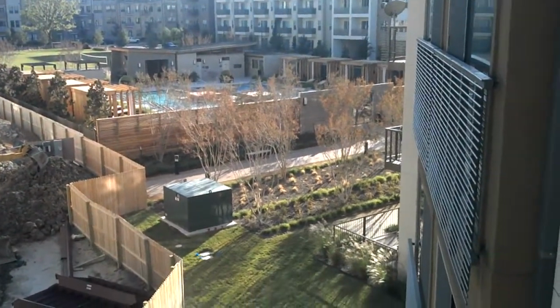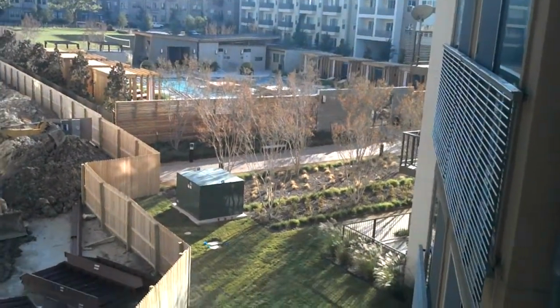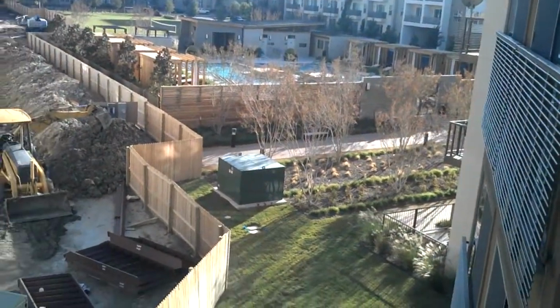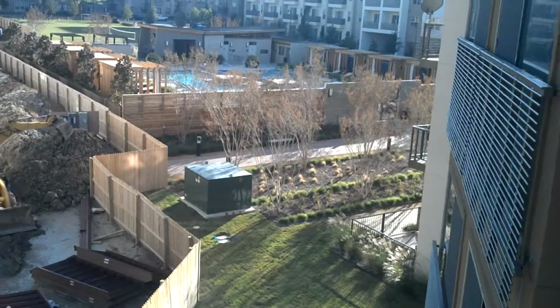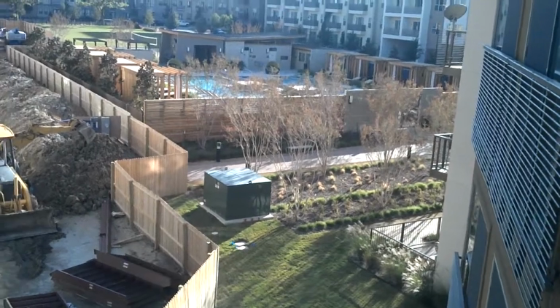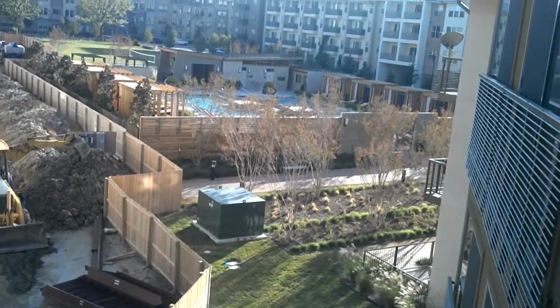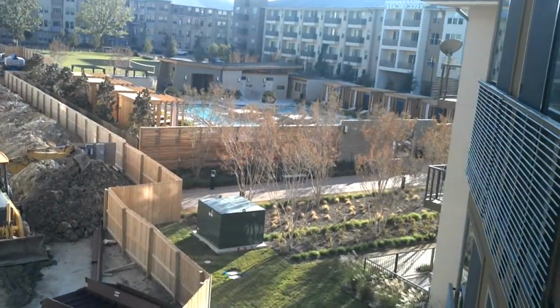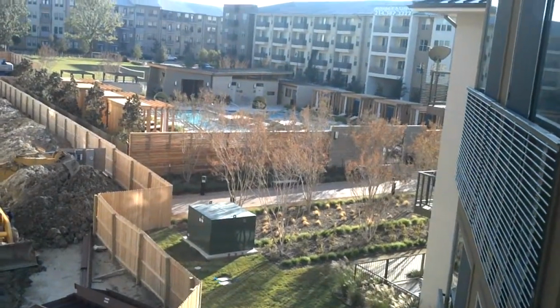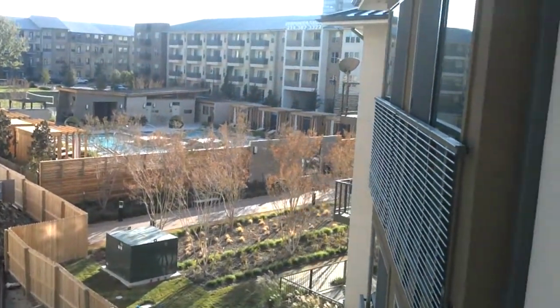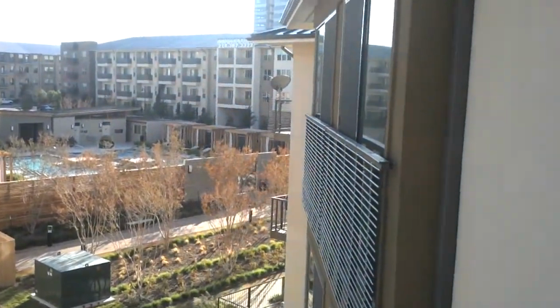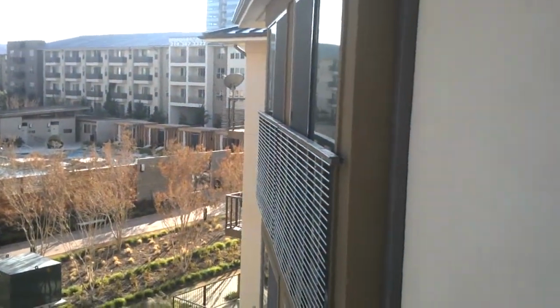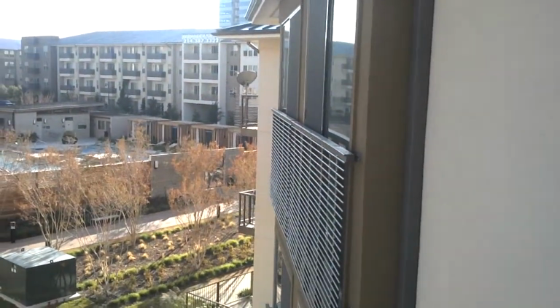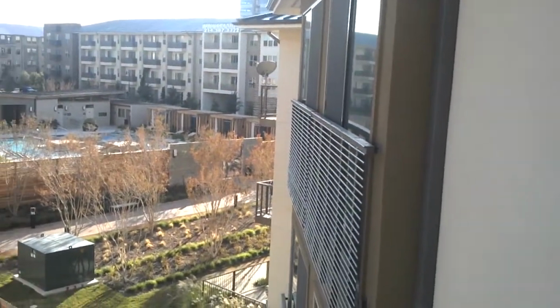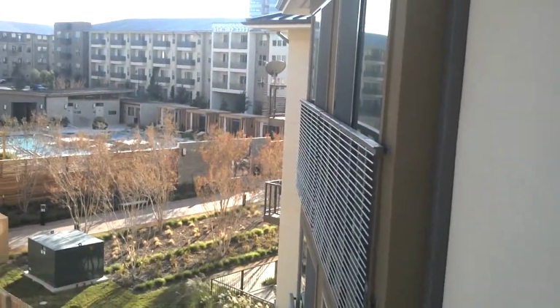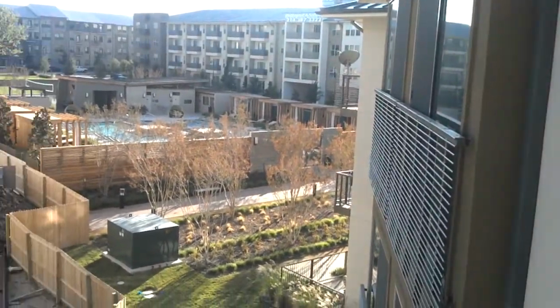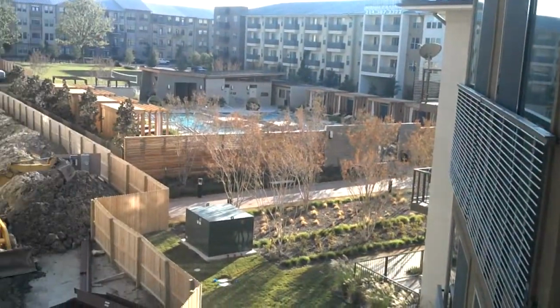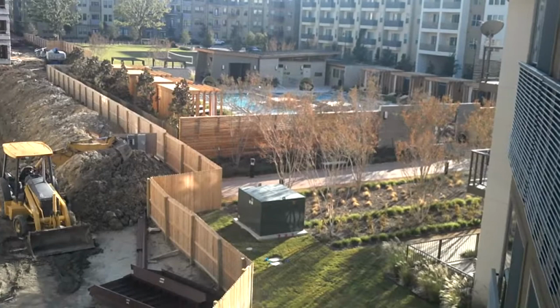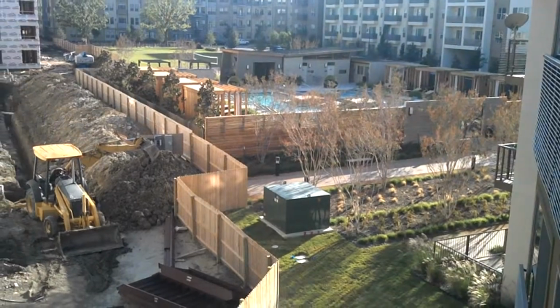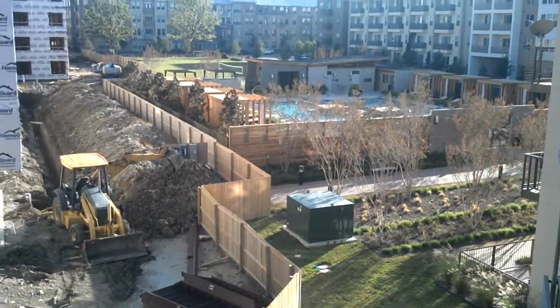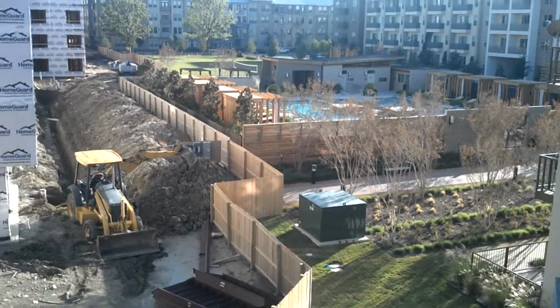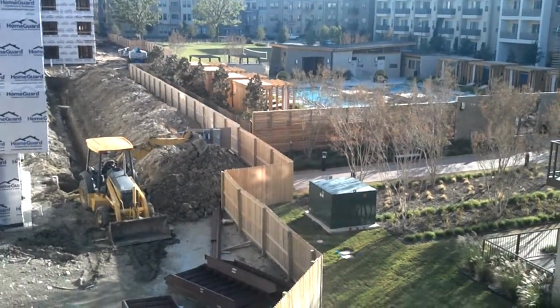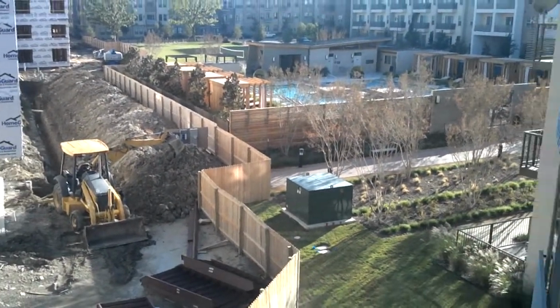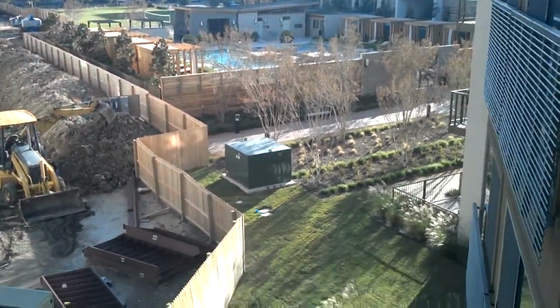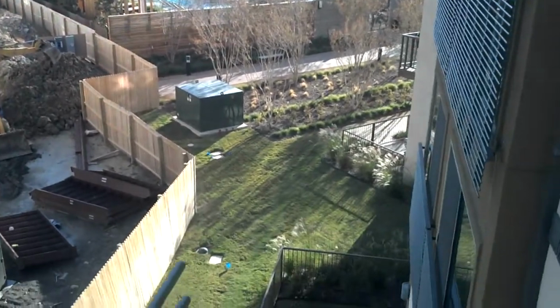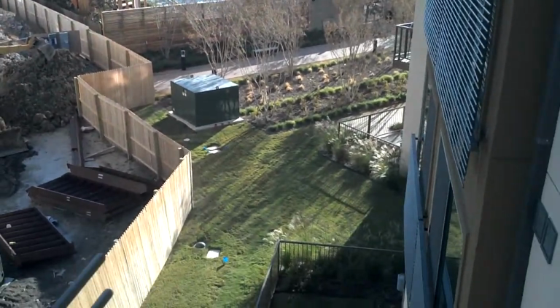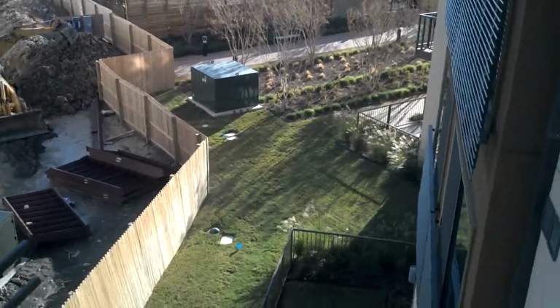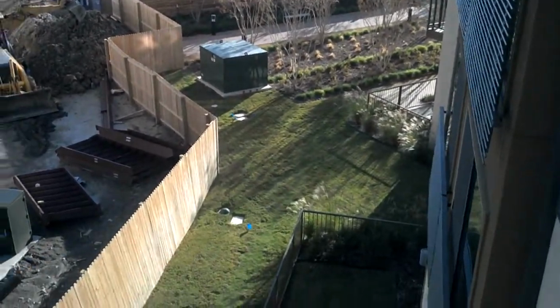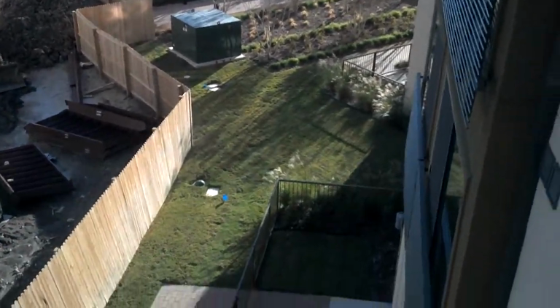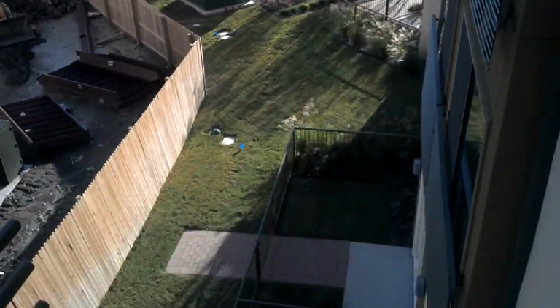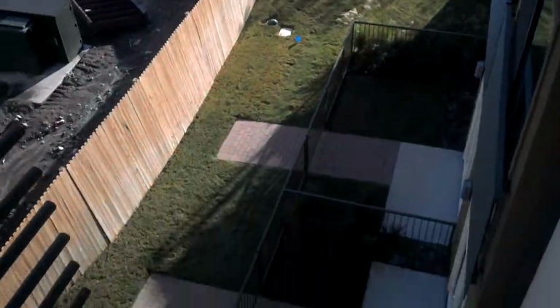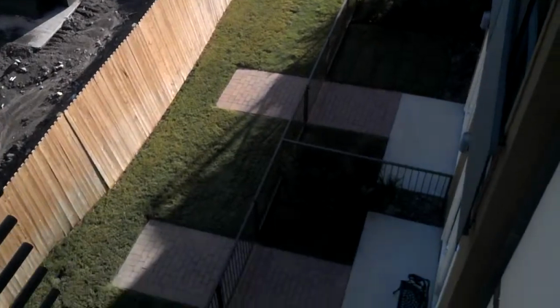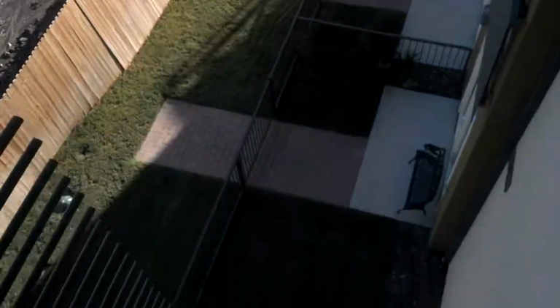You're close enough to see the activity, yet you have a few apartments separating you from the pool so you're not necessarily going to have to worry about all the noise. And you can see a lot of the nice green landscaping down below.